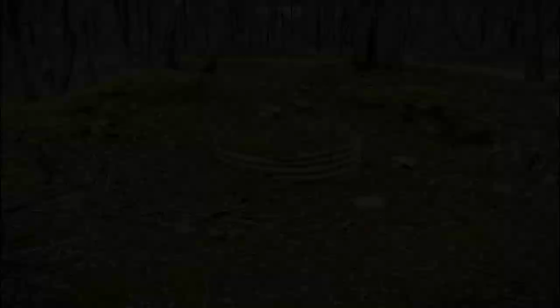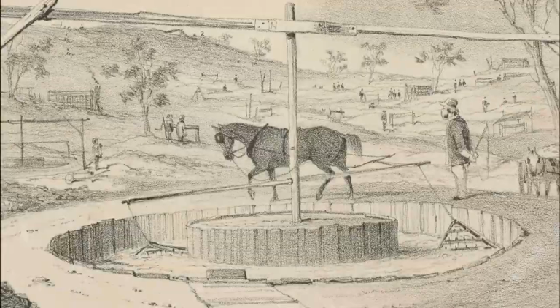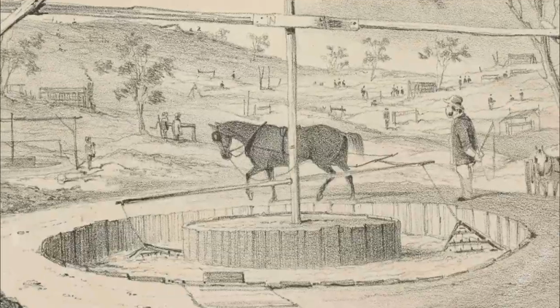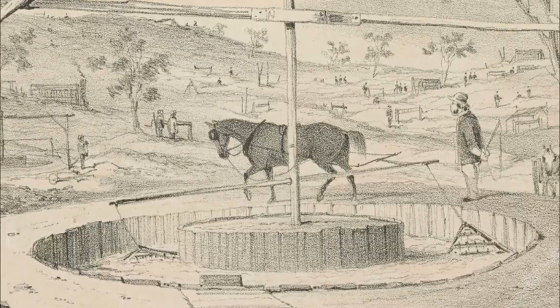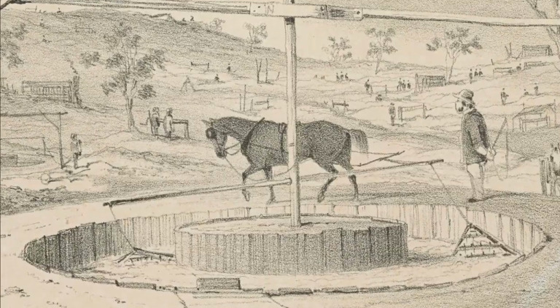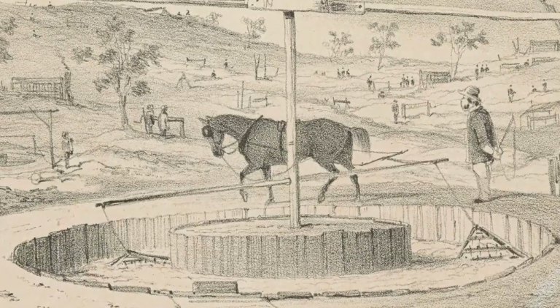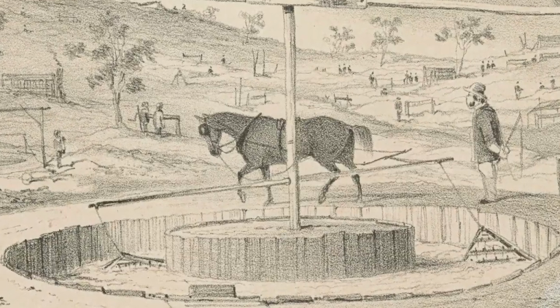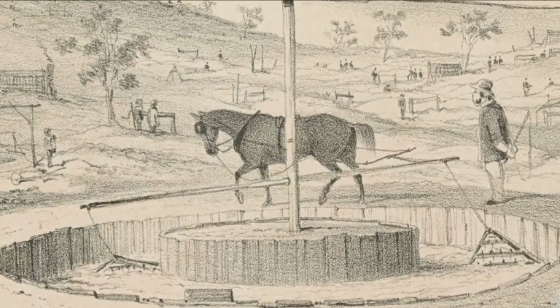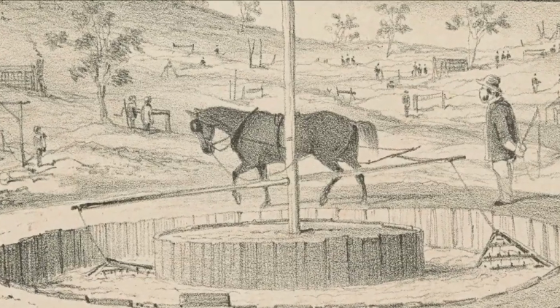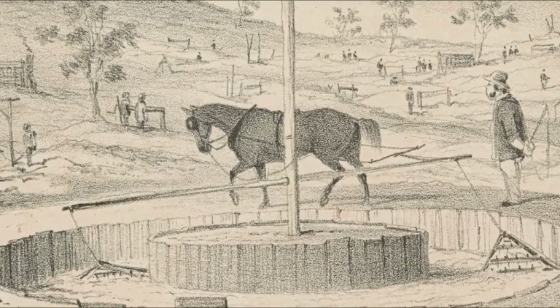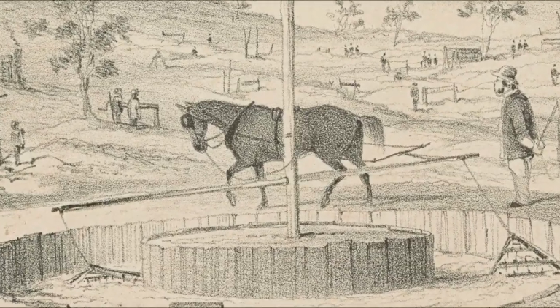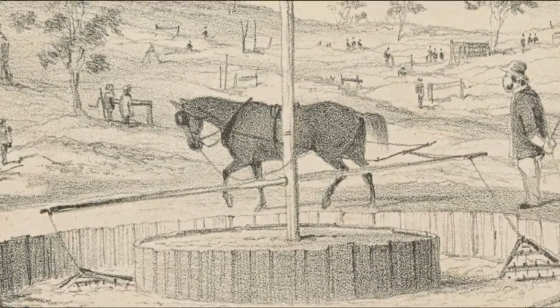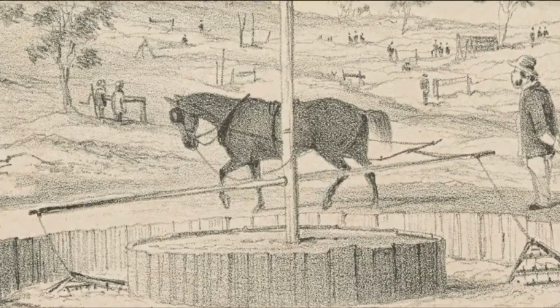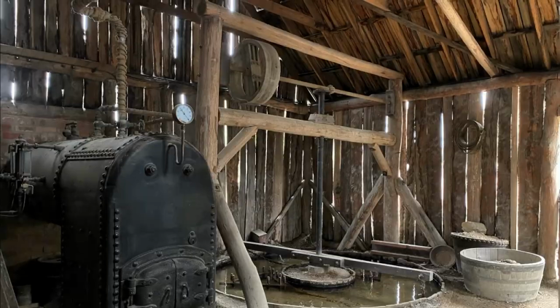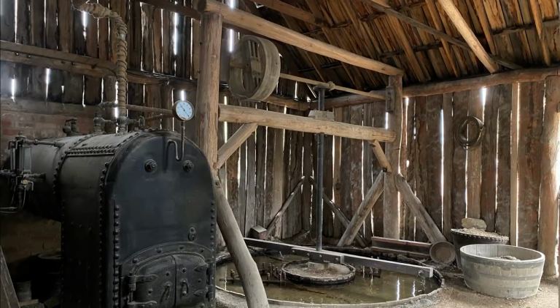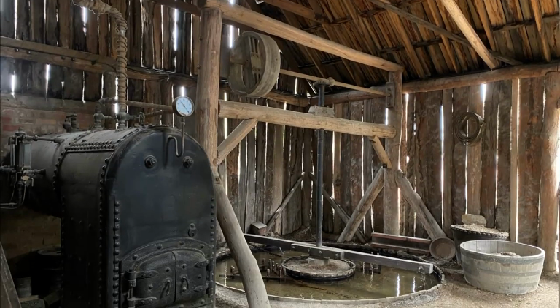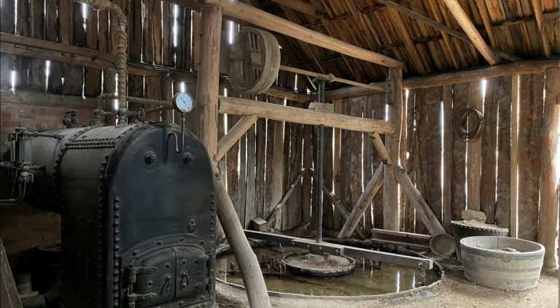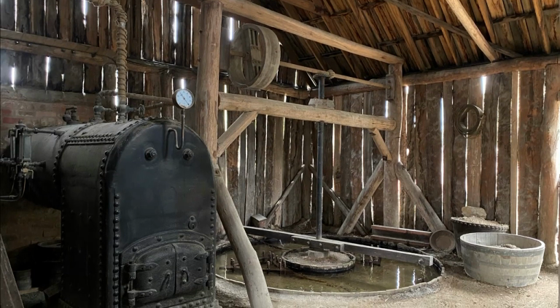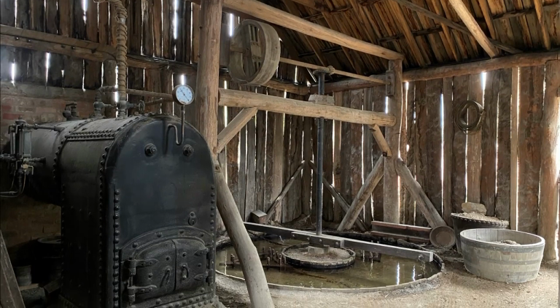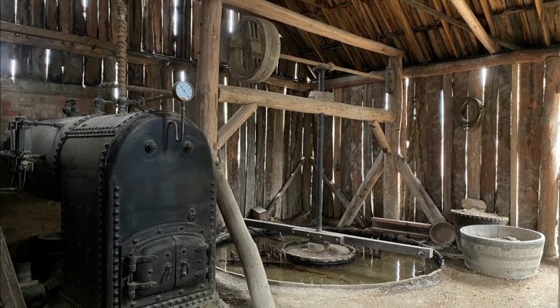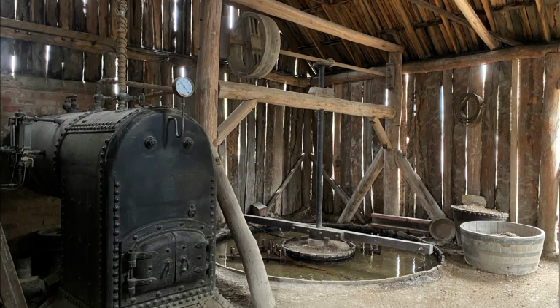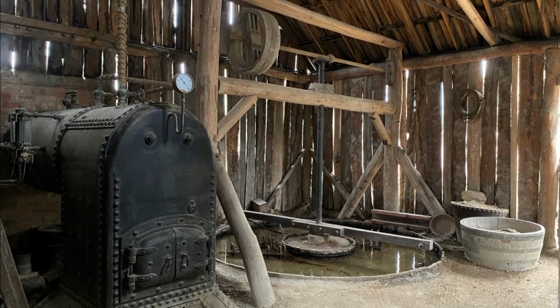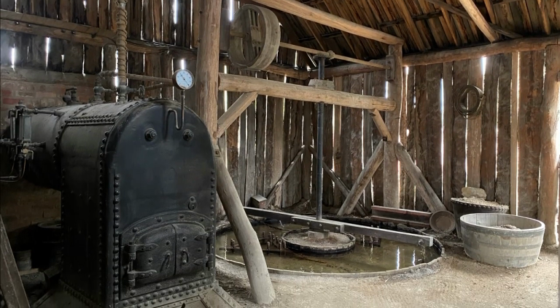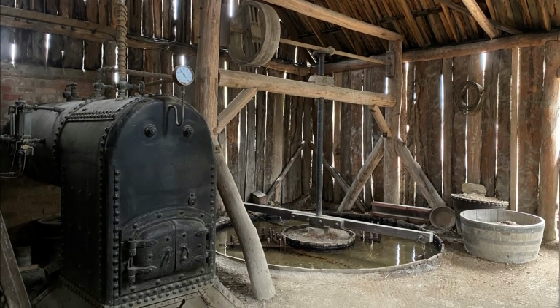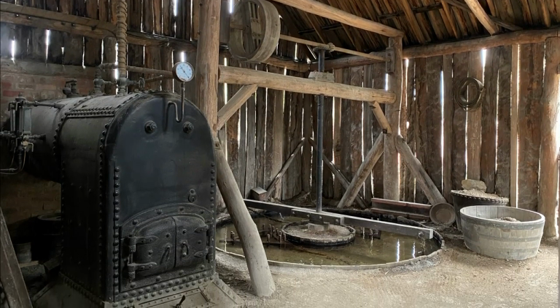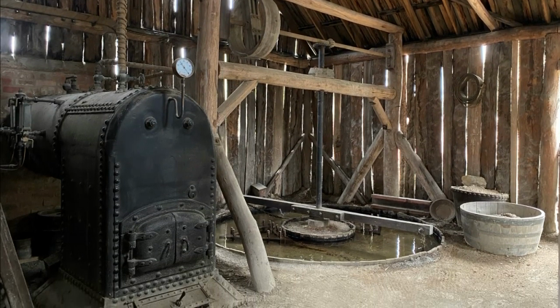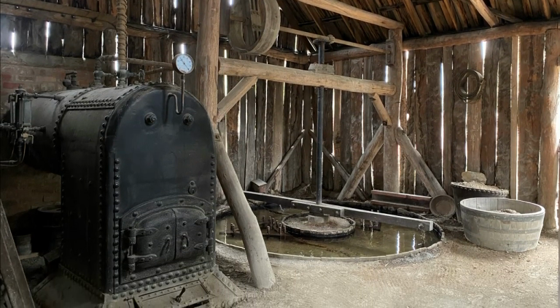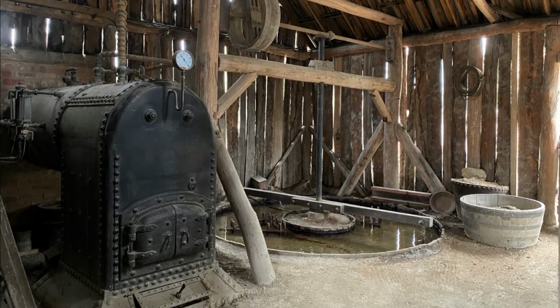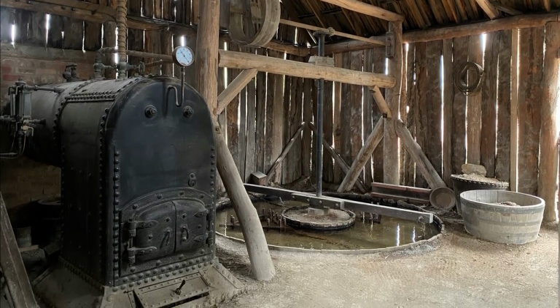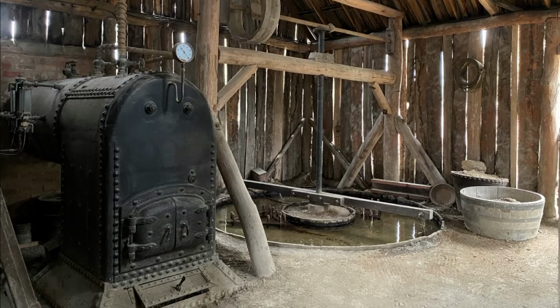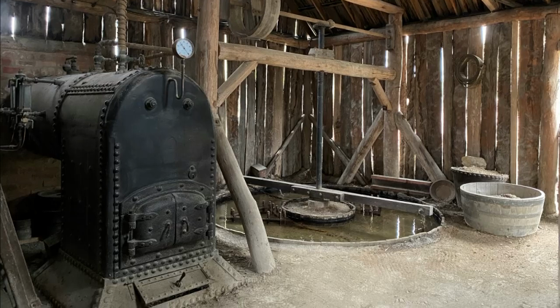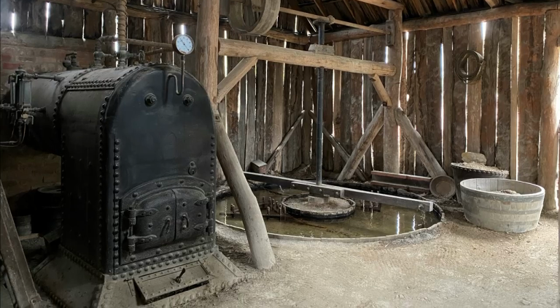Many of the remaining gold puddling machines you come across out in the bush were horse-powered, but puddlers were steam-powered as well. Large mining companies could have many of these steam-powered puddlers set up to process their wash dirt.